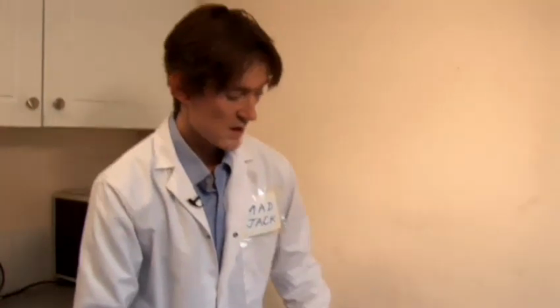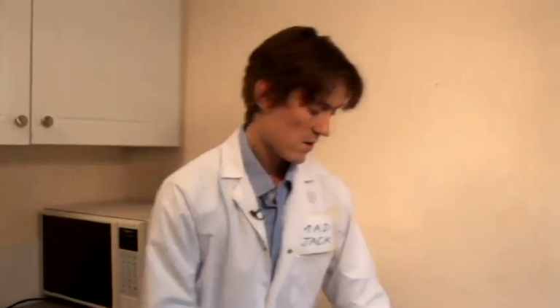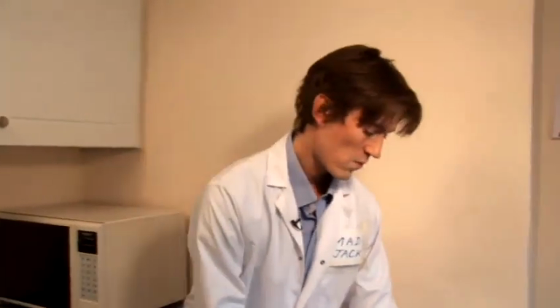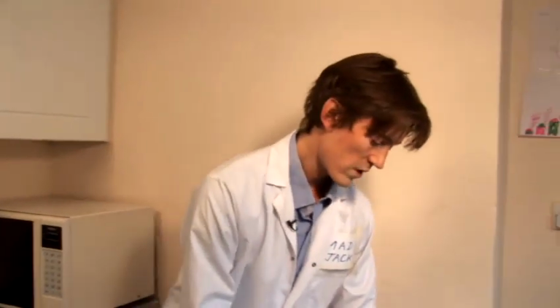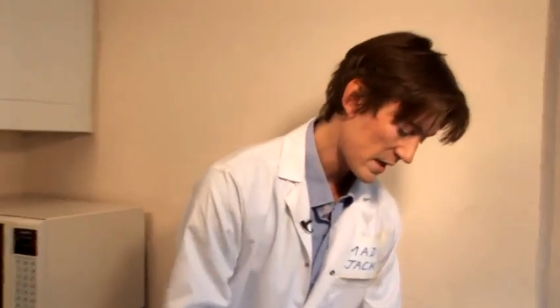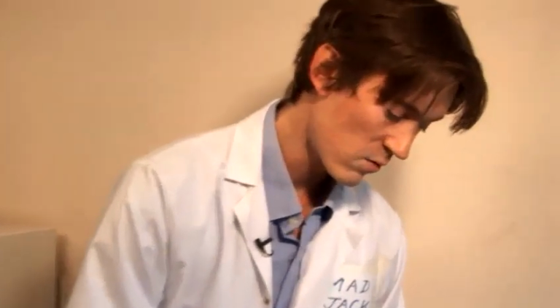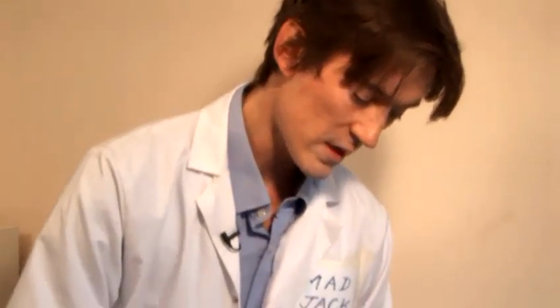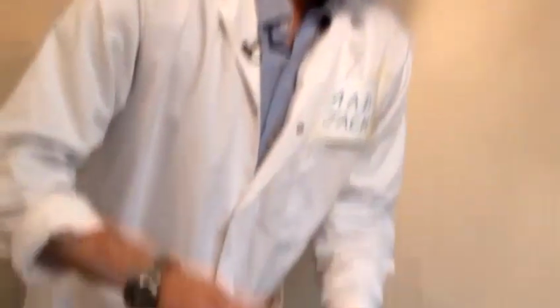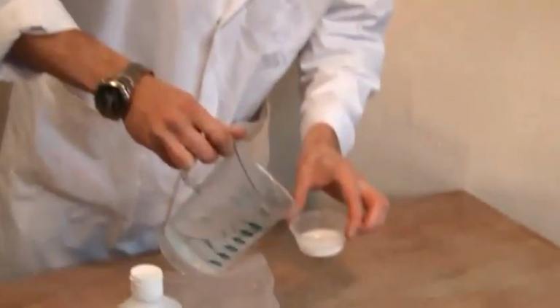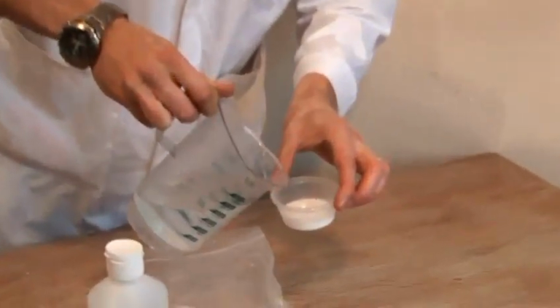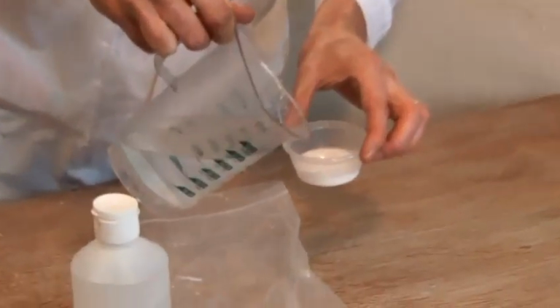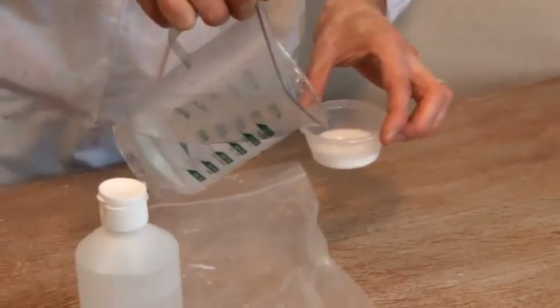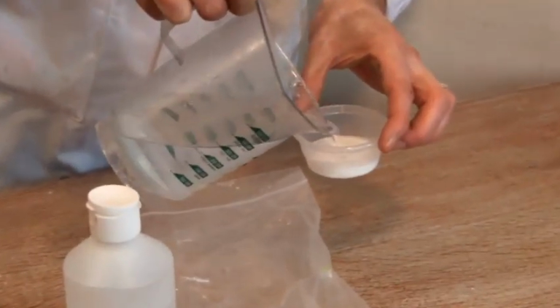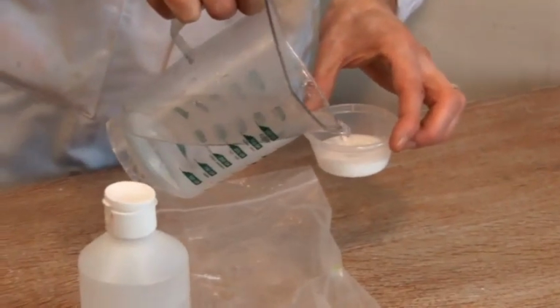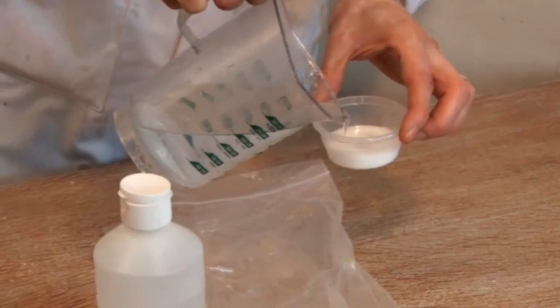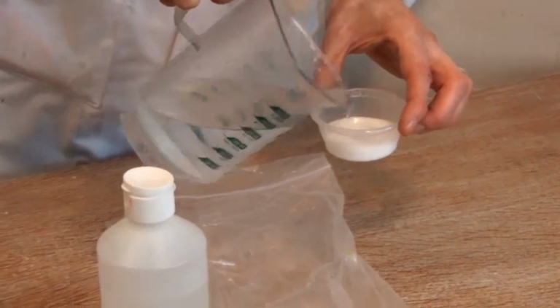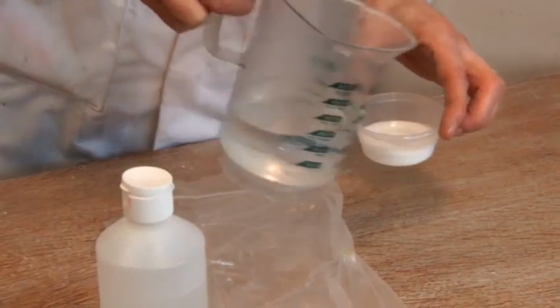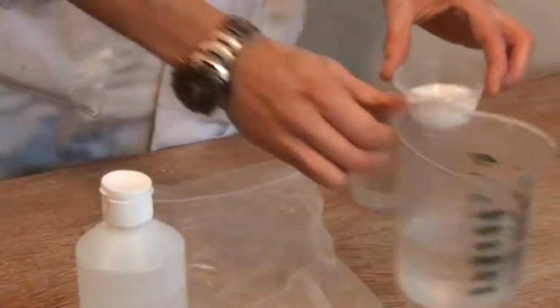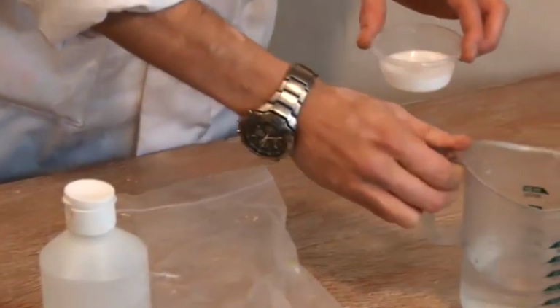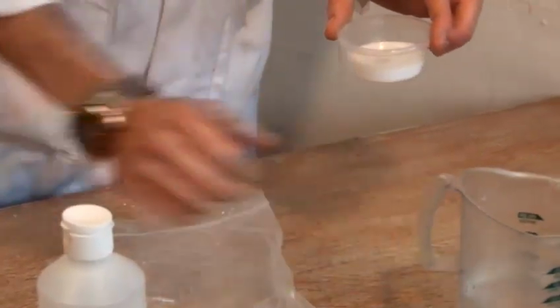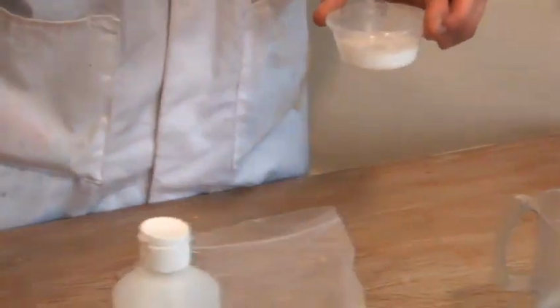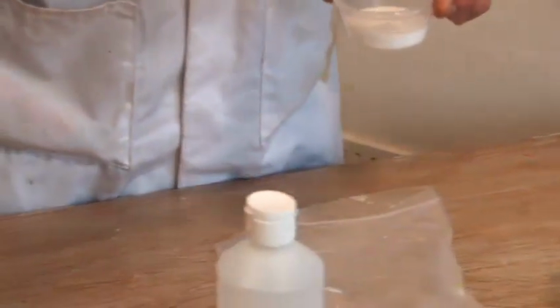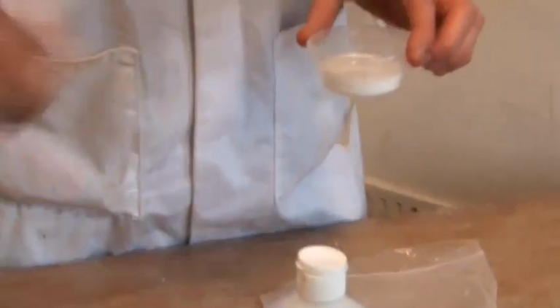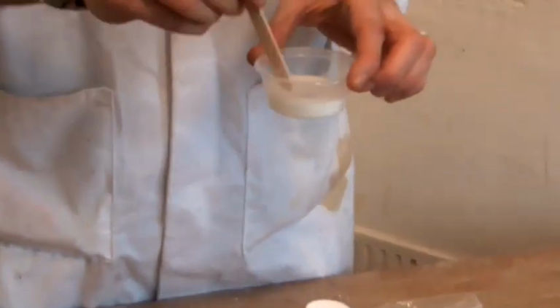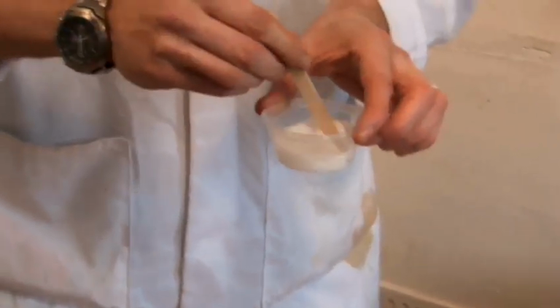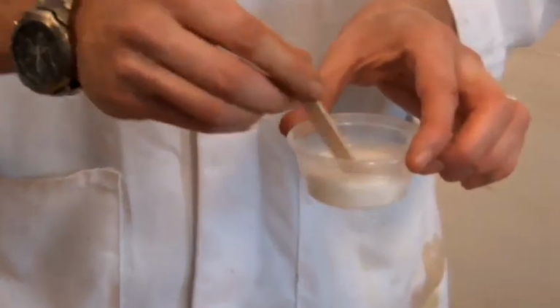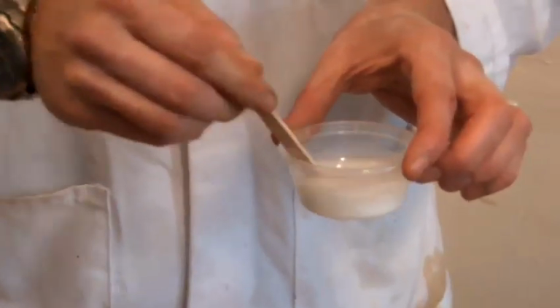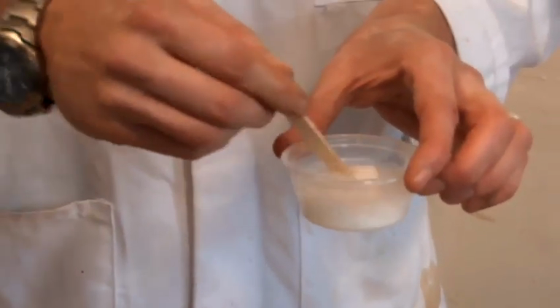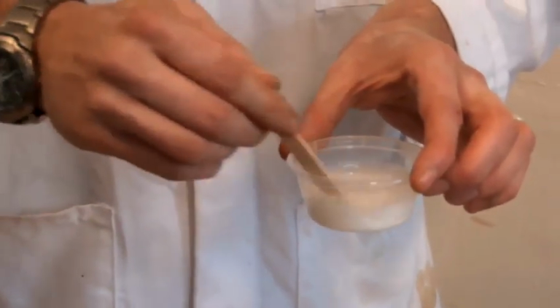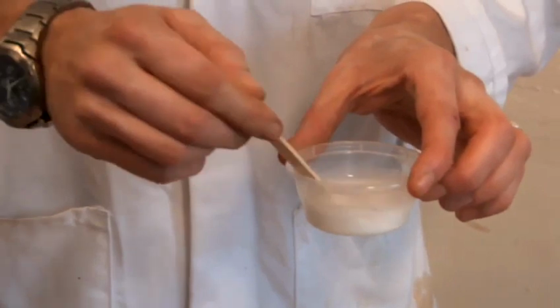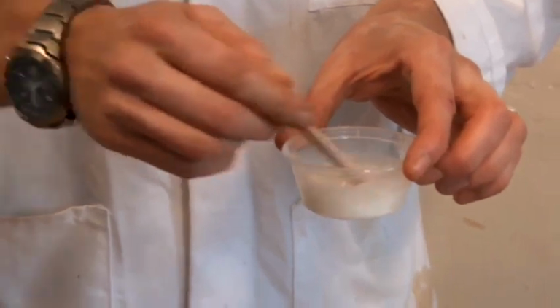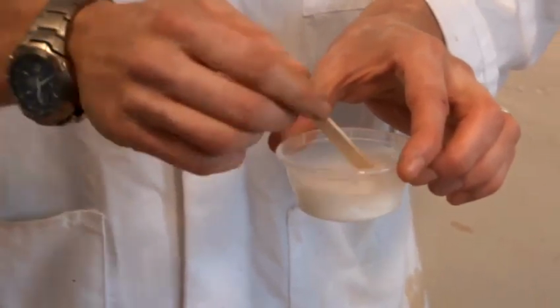We're going to take some of the water — I'm going to use roughly equal amounts, water and PVA glue. We give that a quick stir, make sure it's all mixed through.